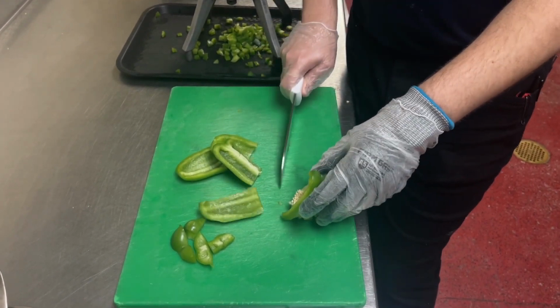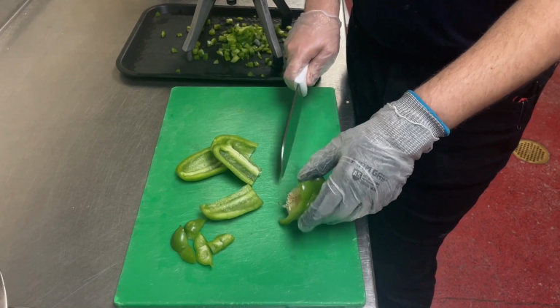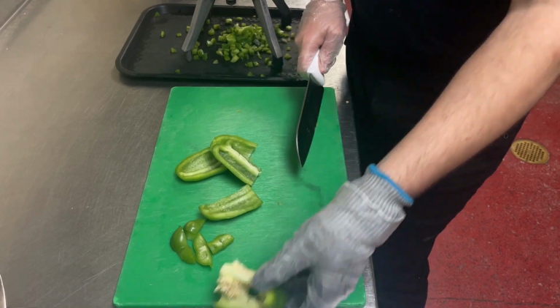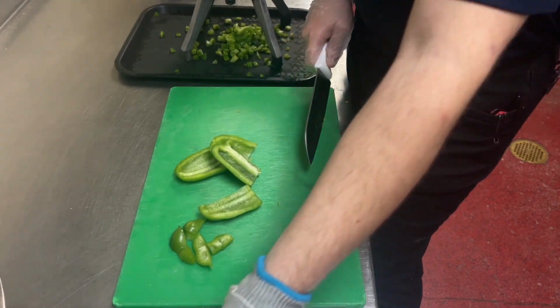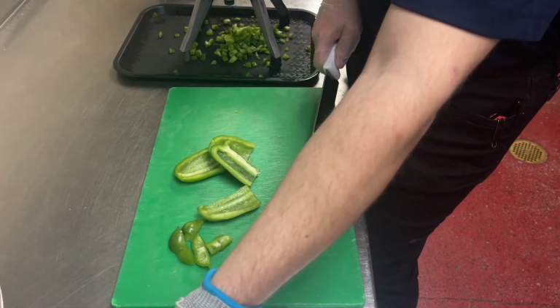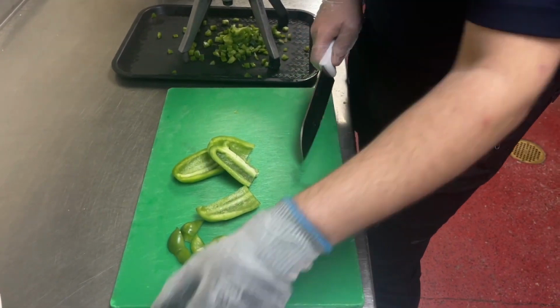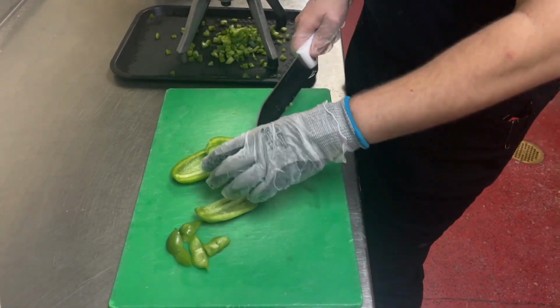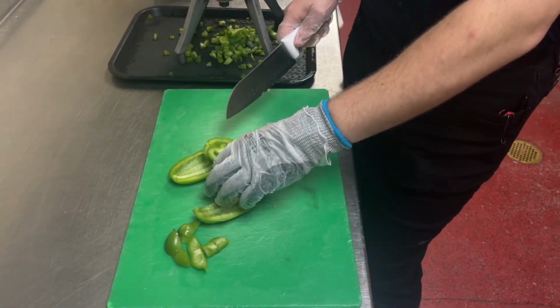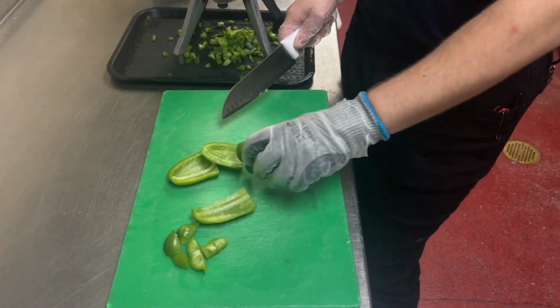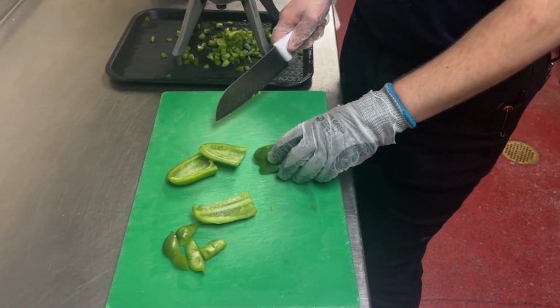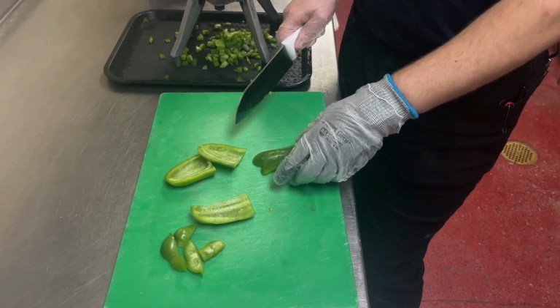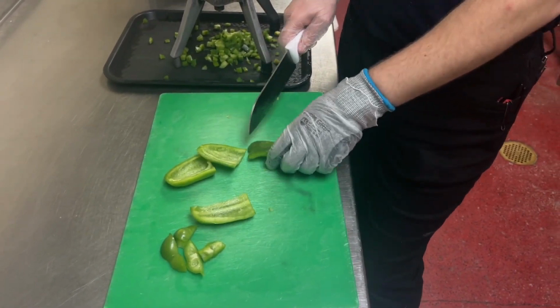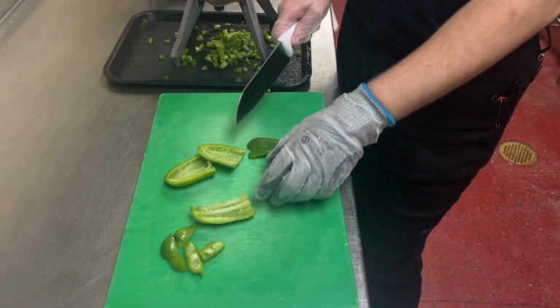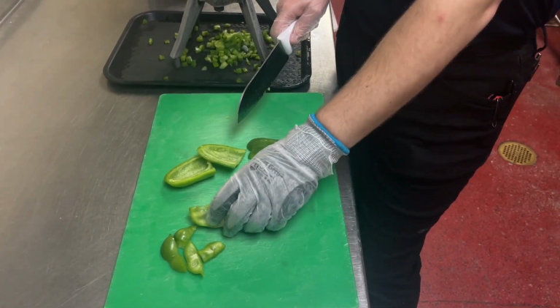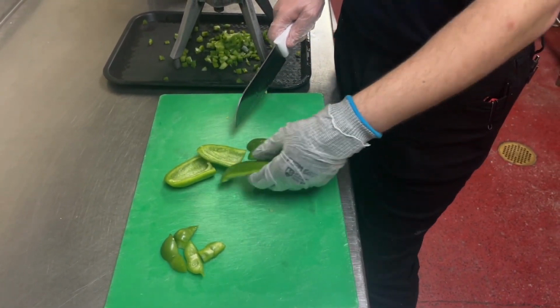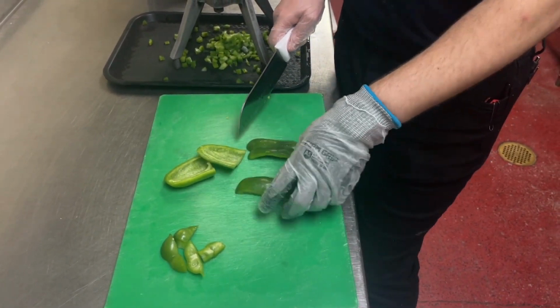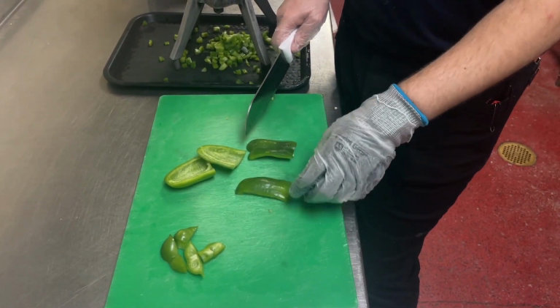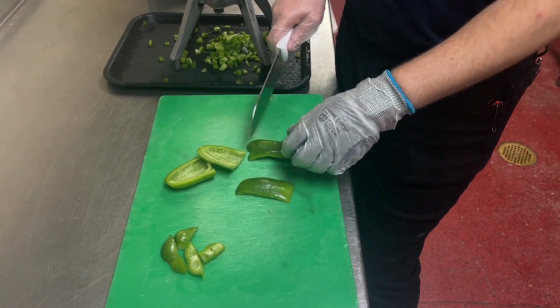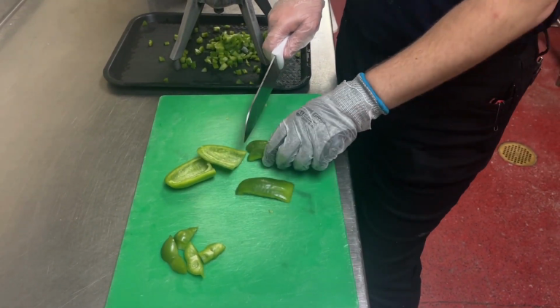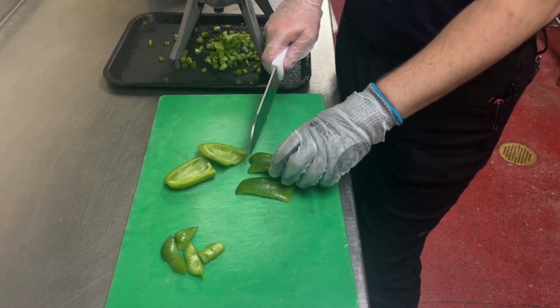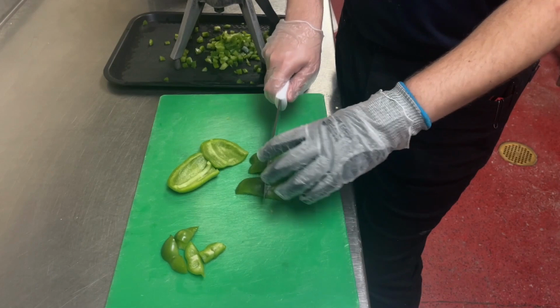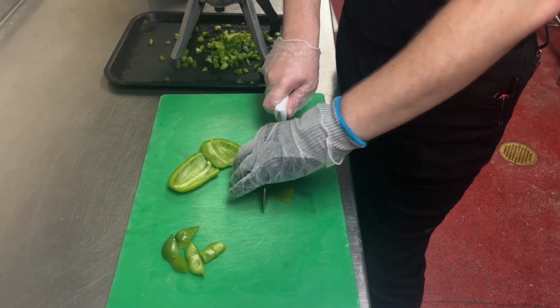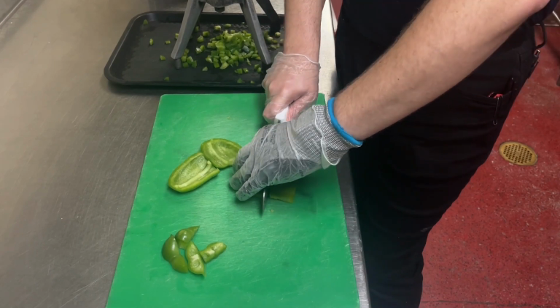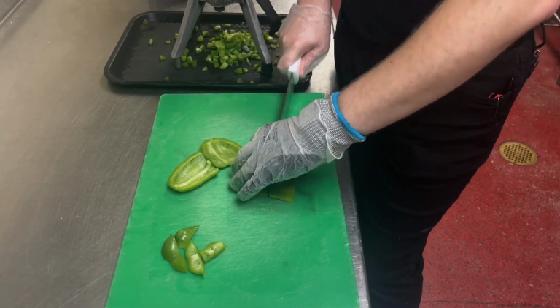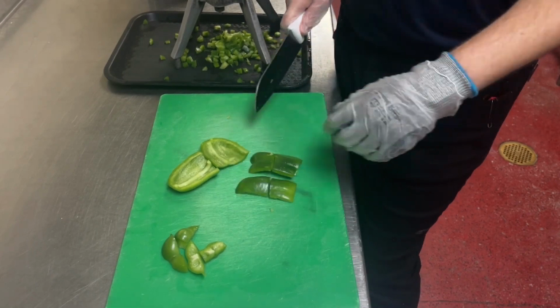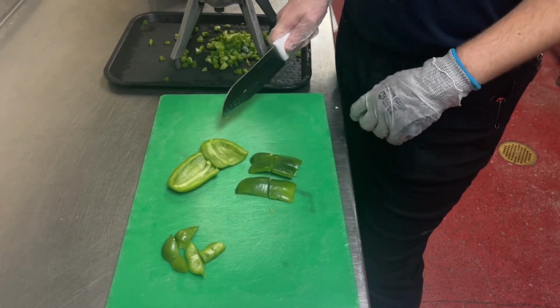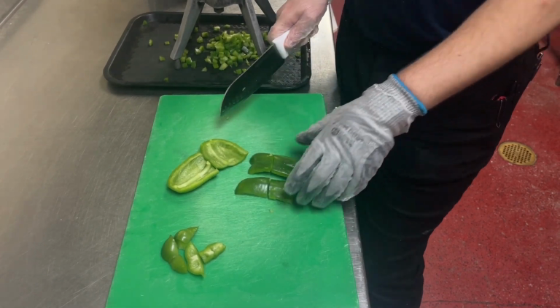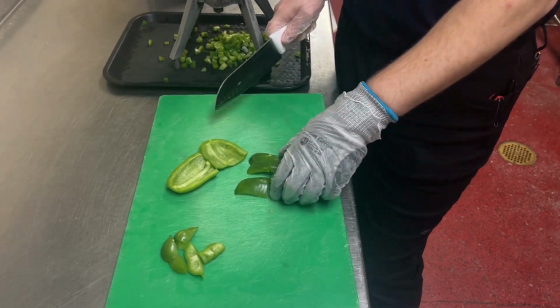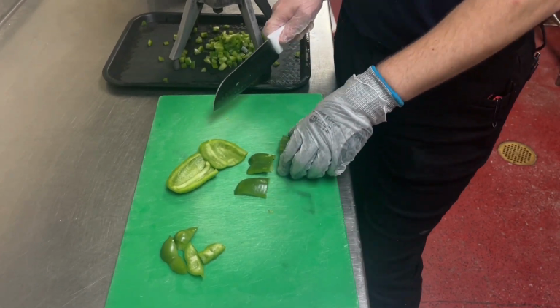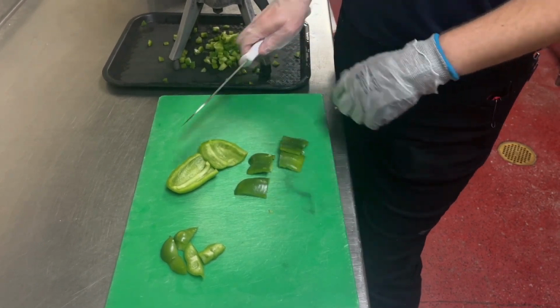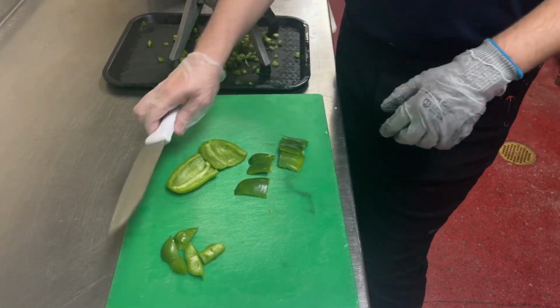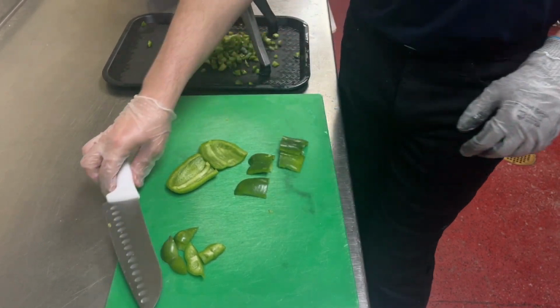We're just gonna slice down on all the sides and discard that middle part. Then we're gonna go to dice it. If your pieces are a little bit too long for your dicer, you may want to chop them in half so they'll fit in there. Now let's go dicing.